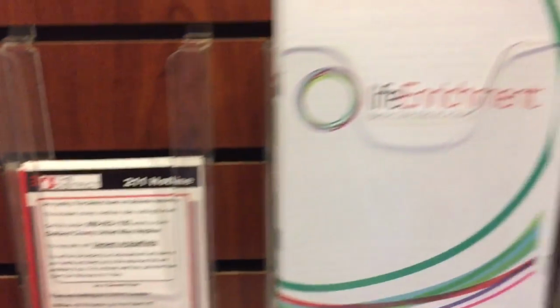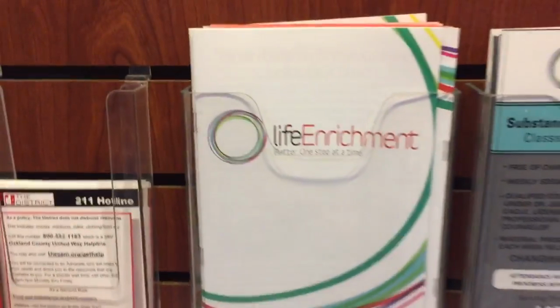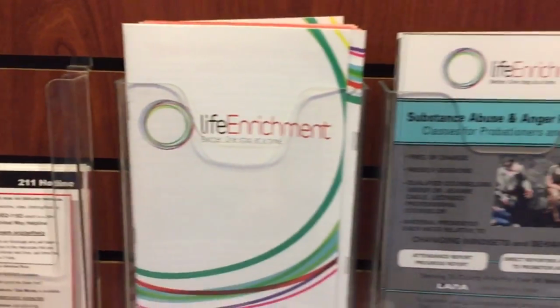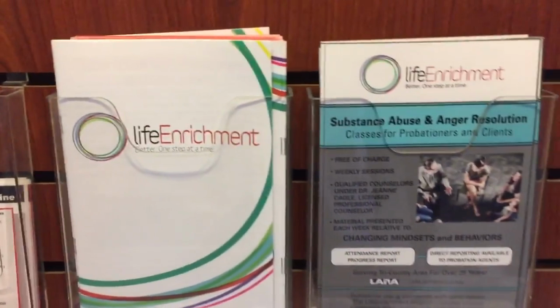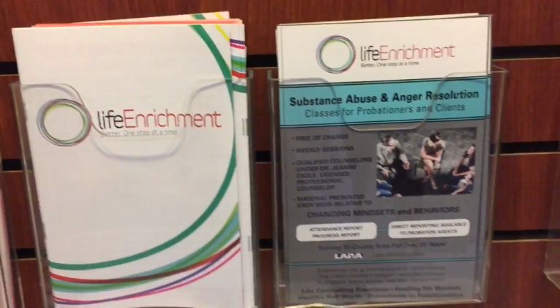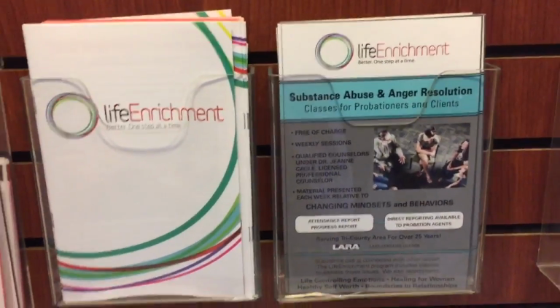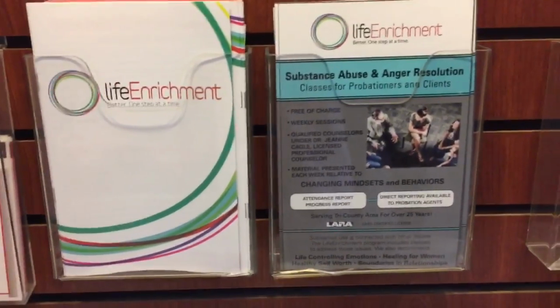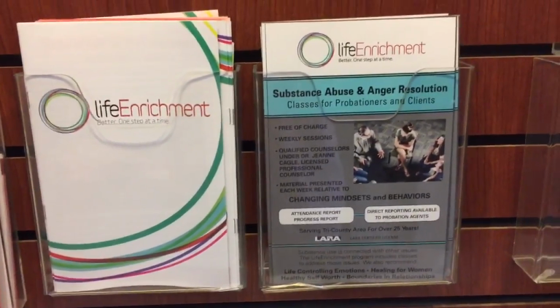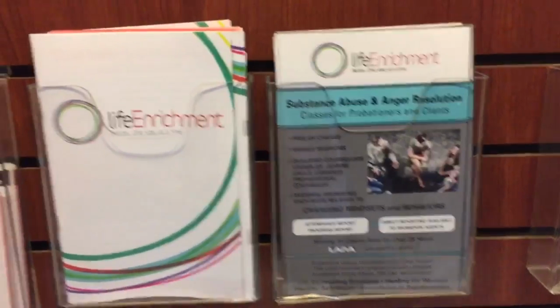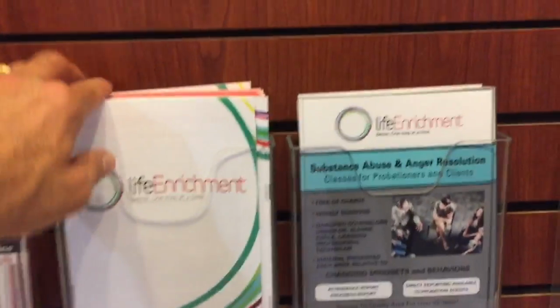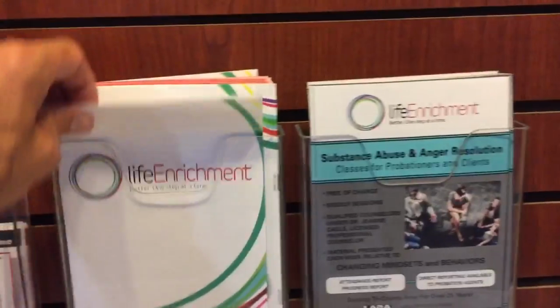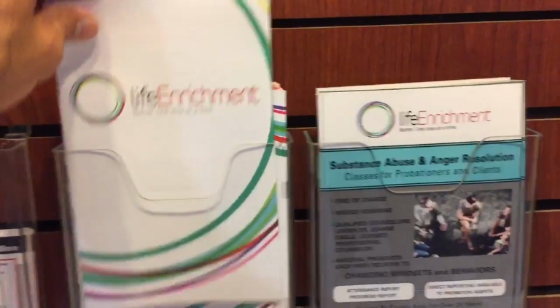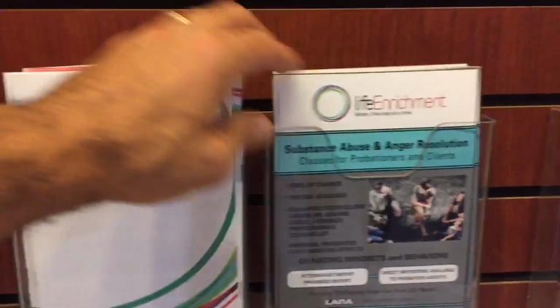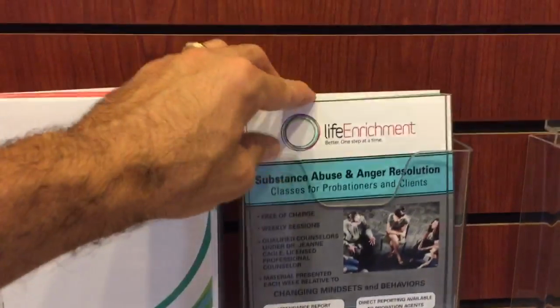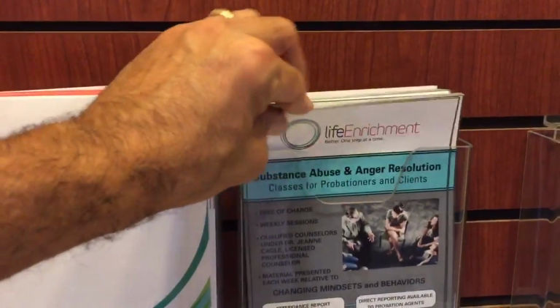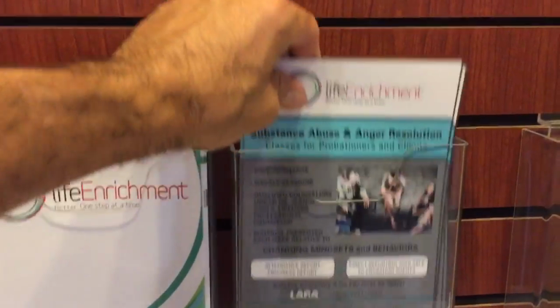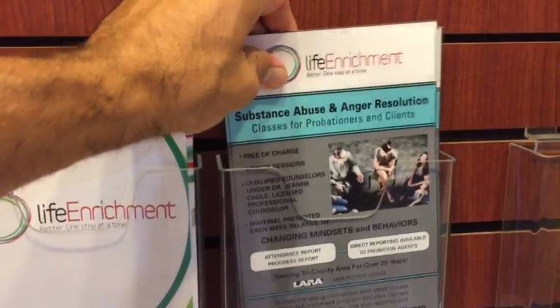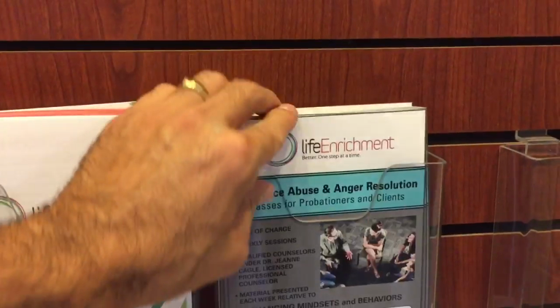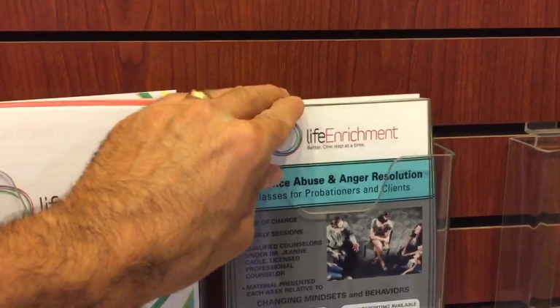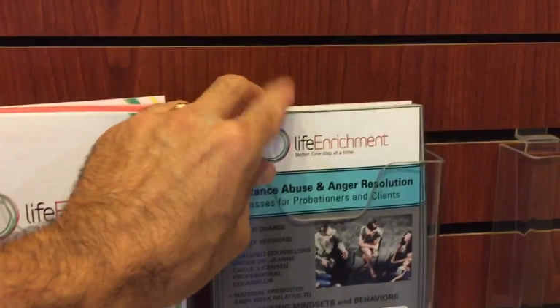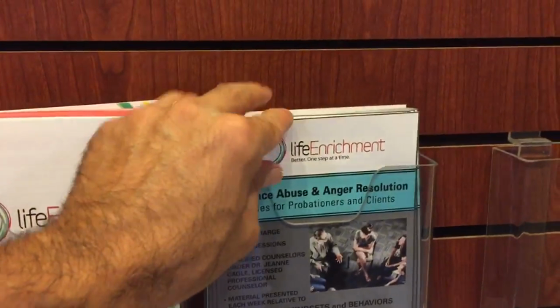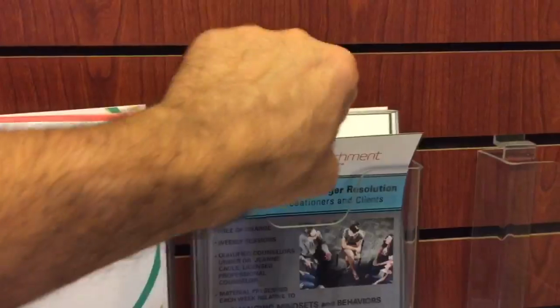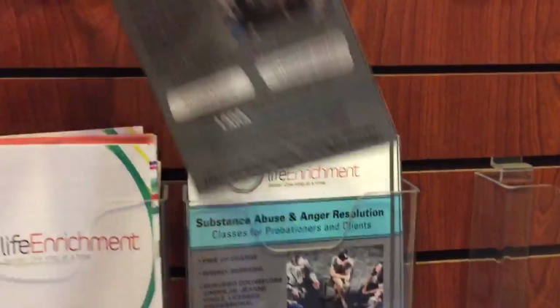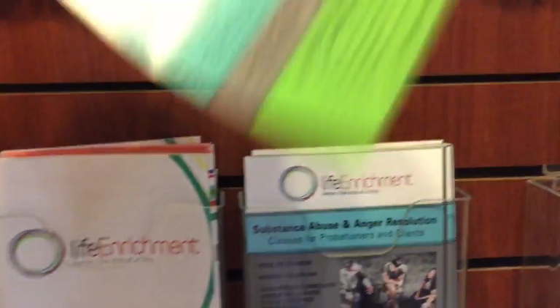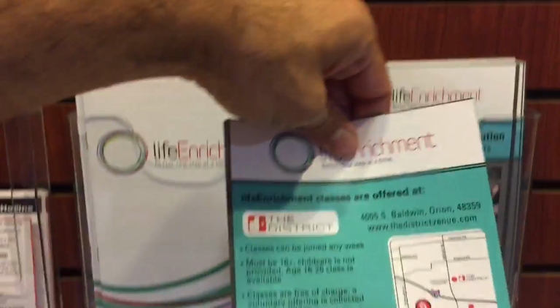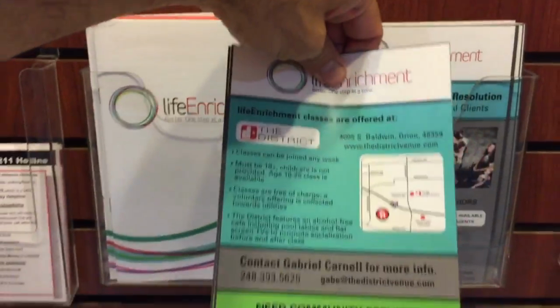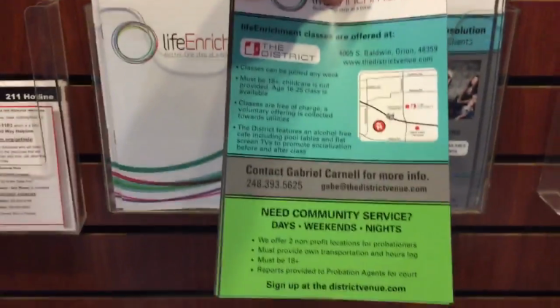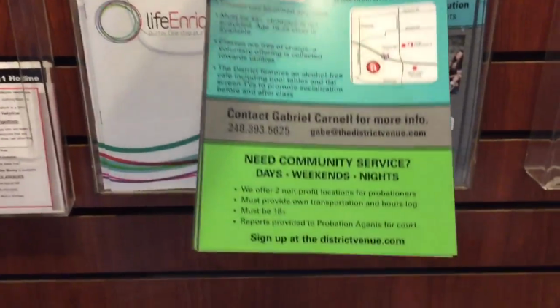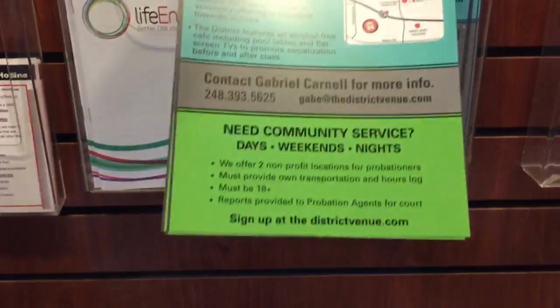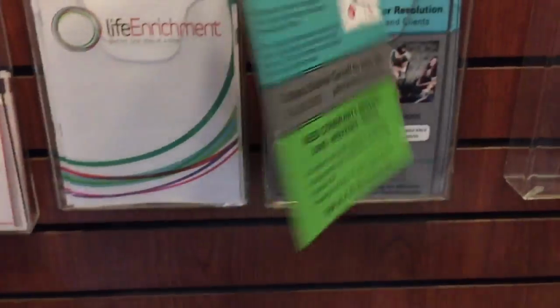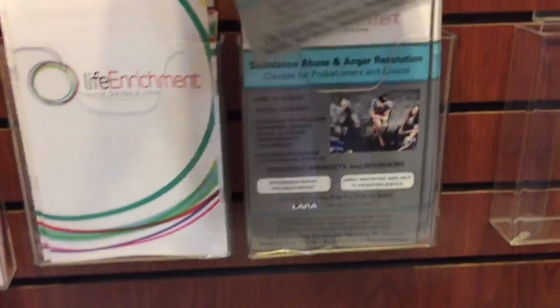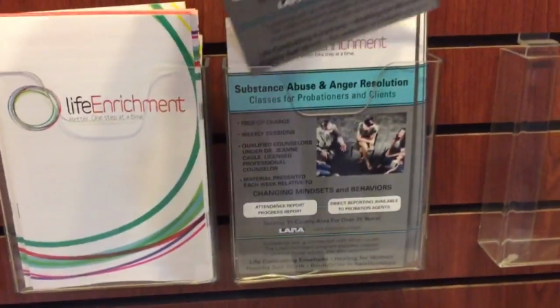The most important things for us are these two documents here: the life enrichment brochures and also the substance abuse and anger resolution brochures for probationers. It also has our community service information on the back as well.